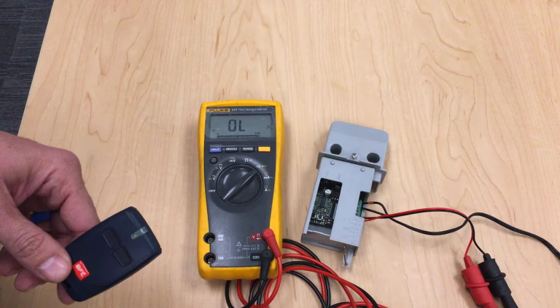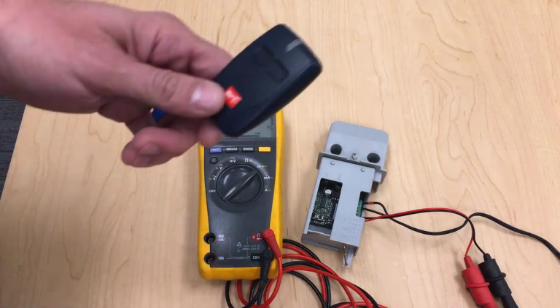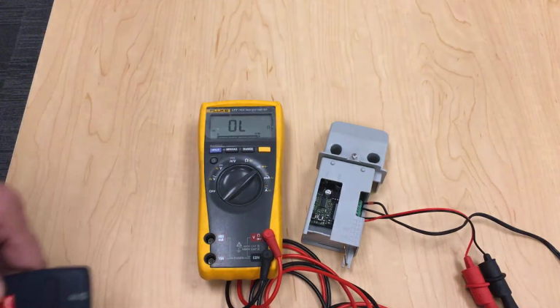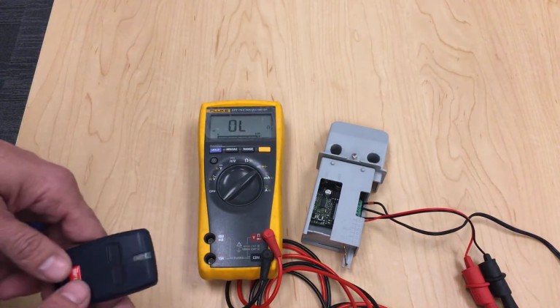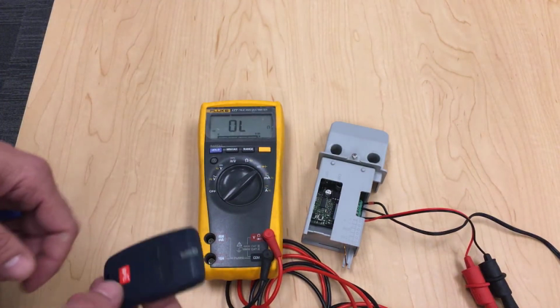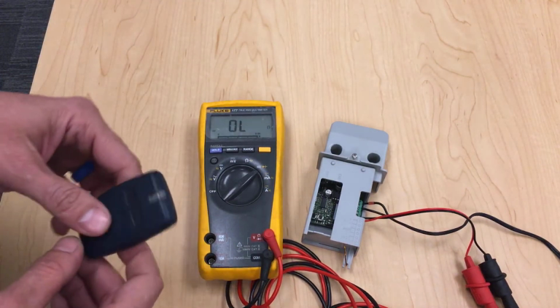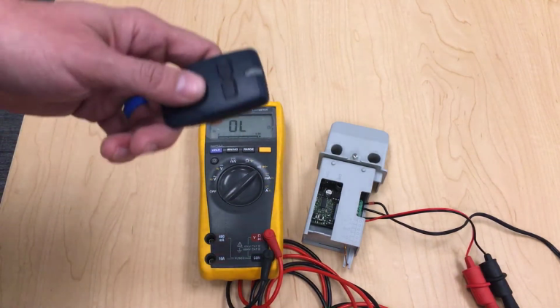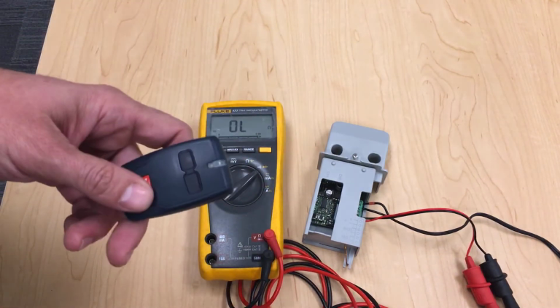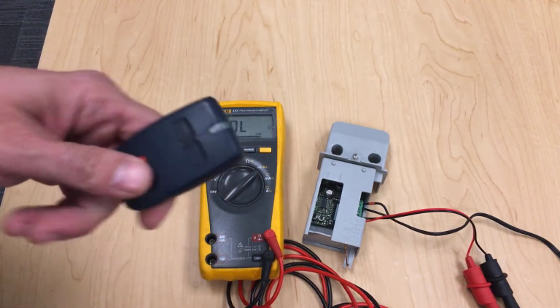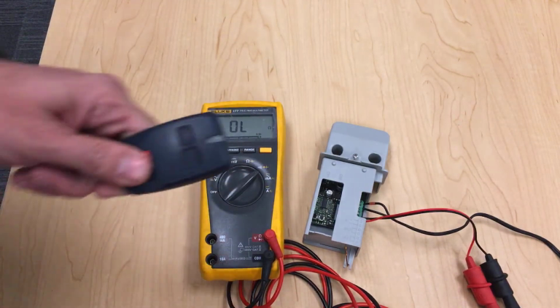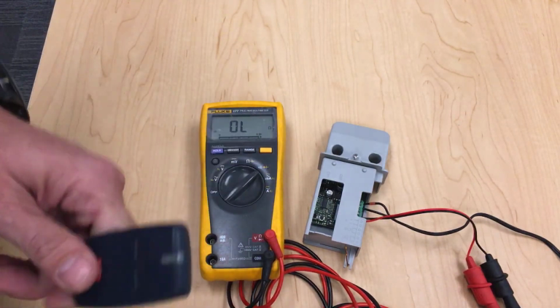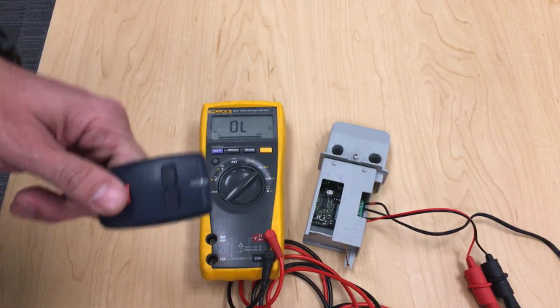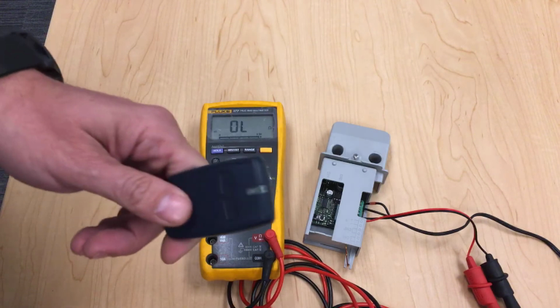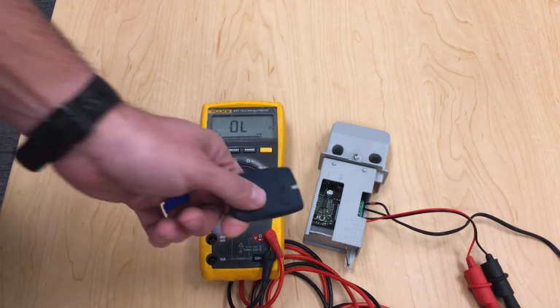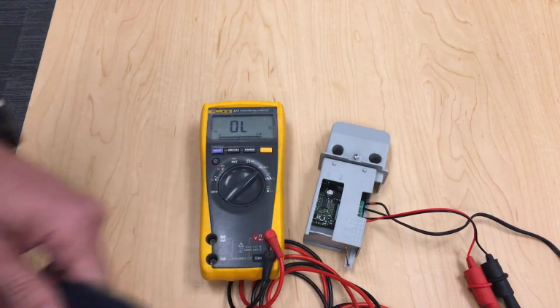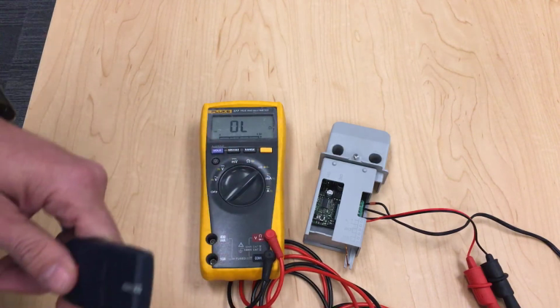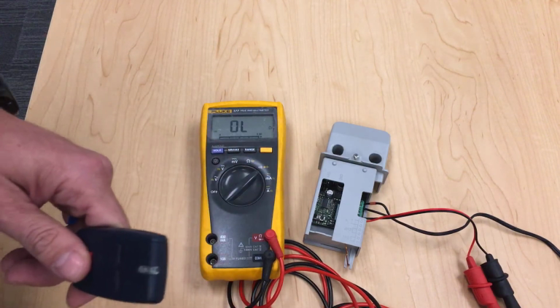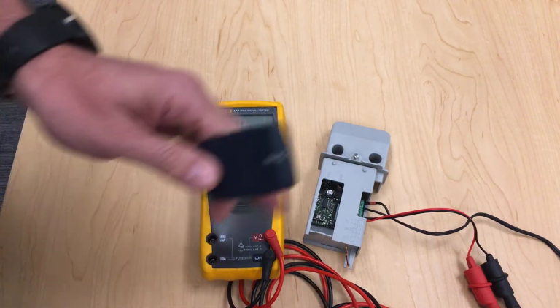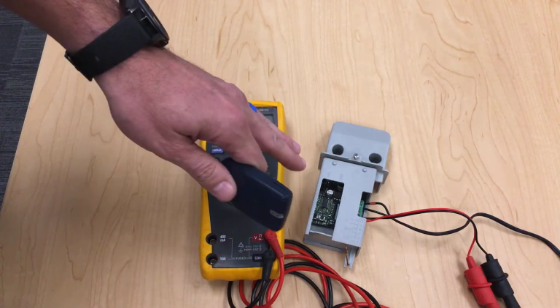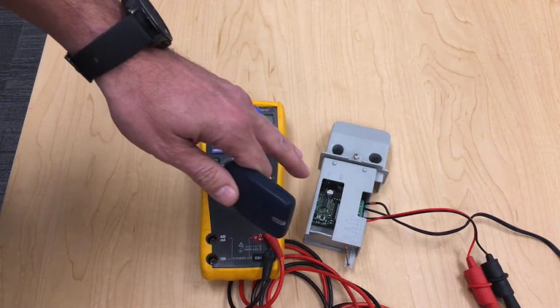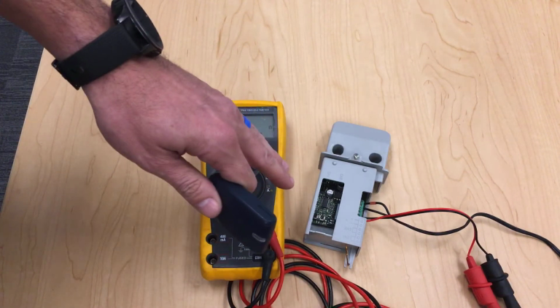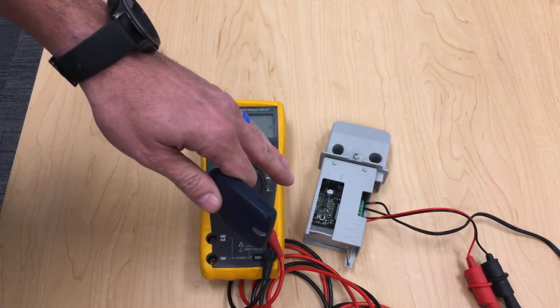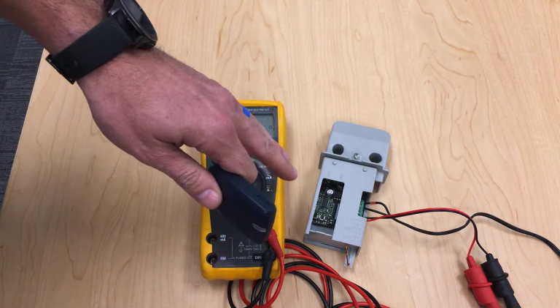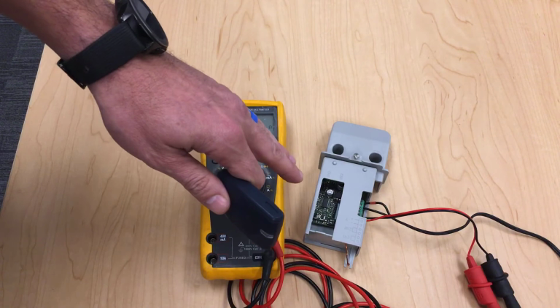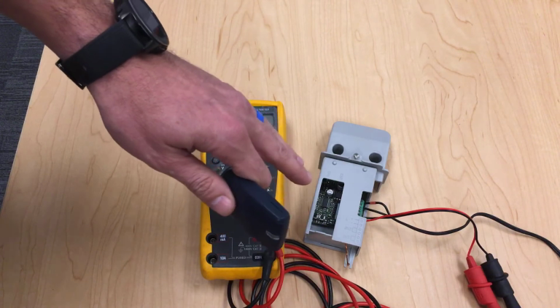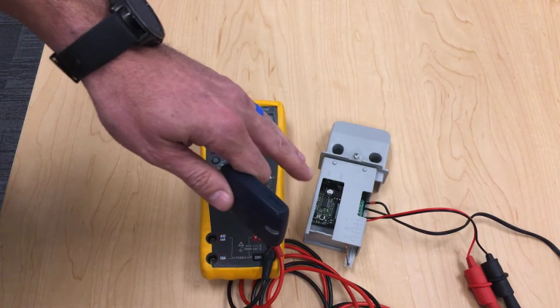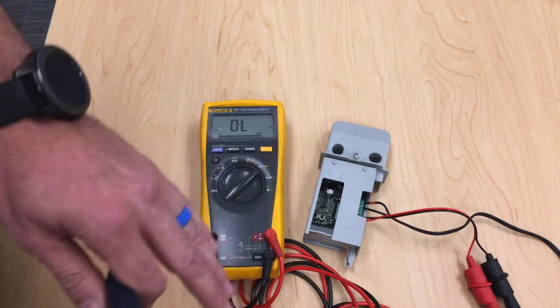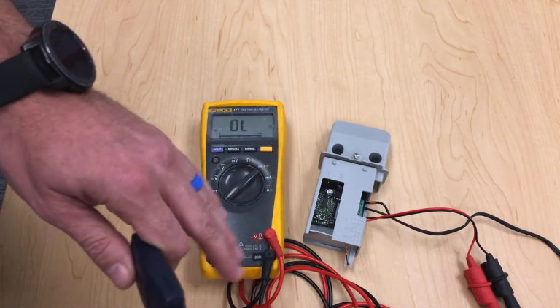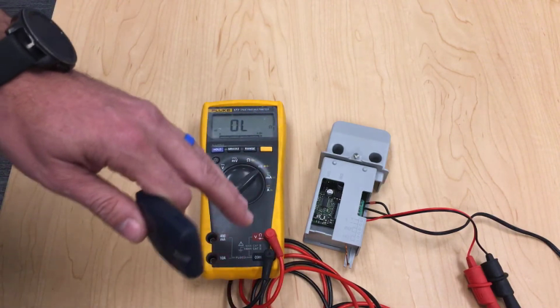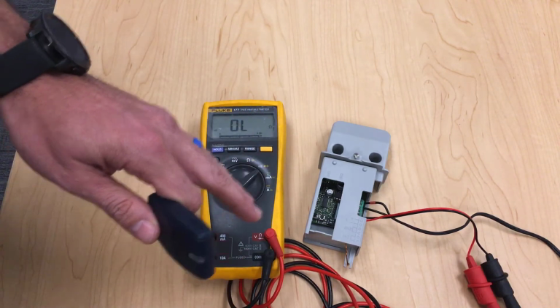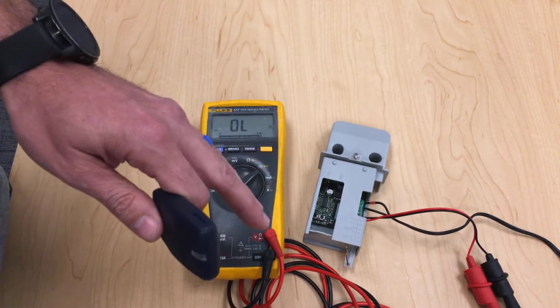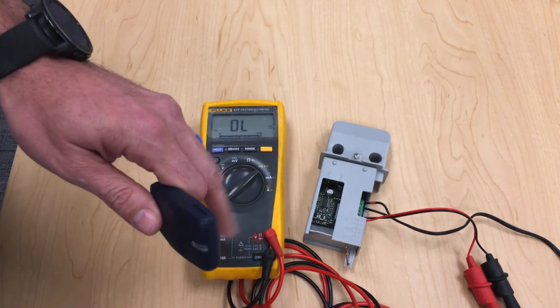Hello everyone and thank you for joining us for our last installment of the Clonix plug-in, or the Clonix 2E radio receiver. This receiver is also found in the Maxima Extreme with the CBS board, or our bollards with the Perseo board.